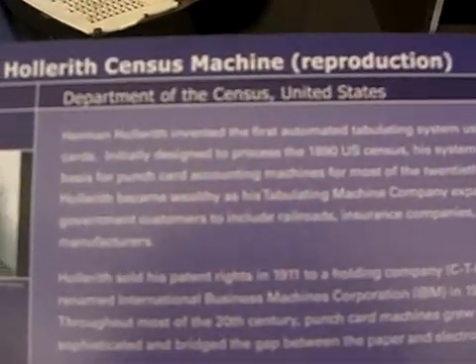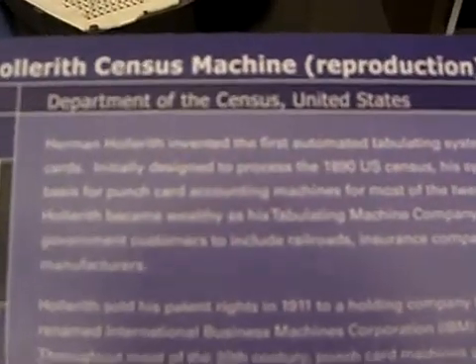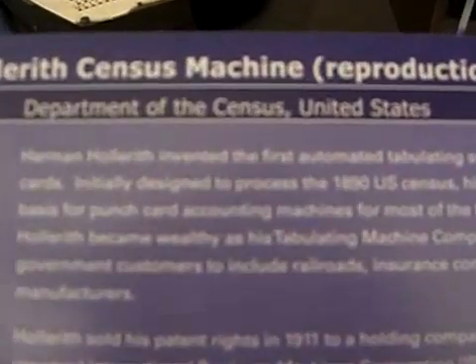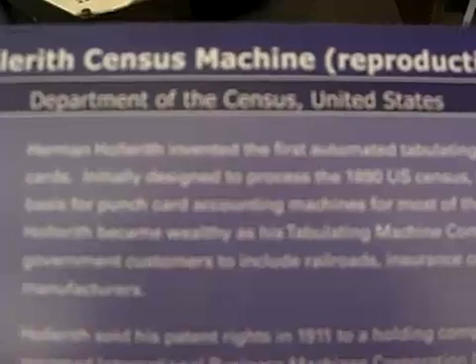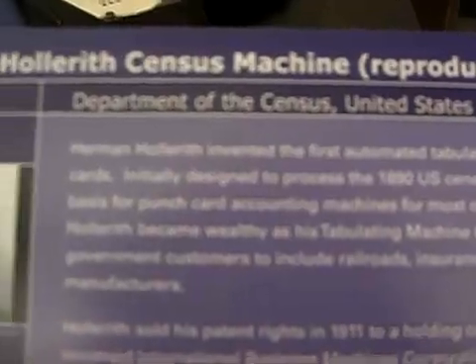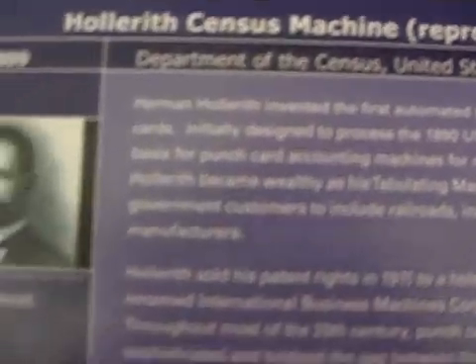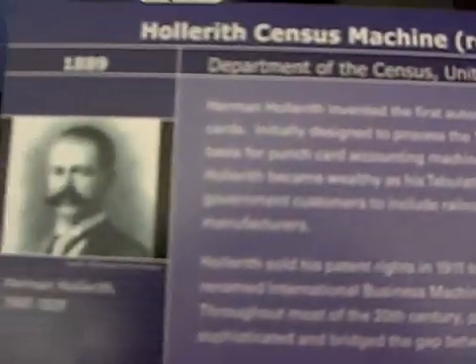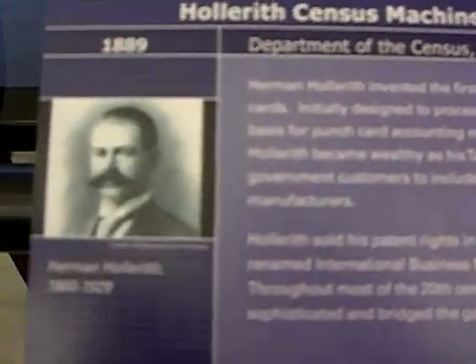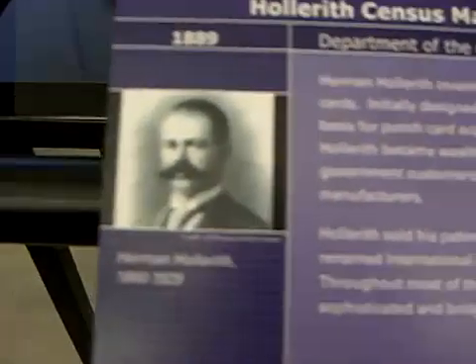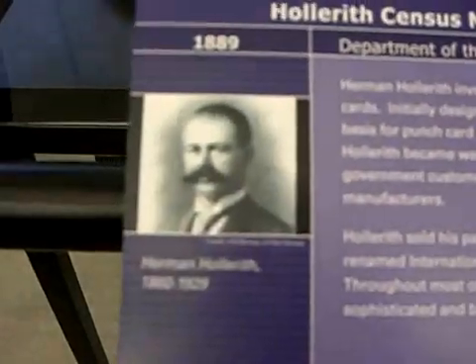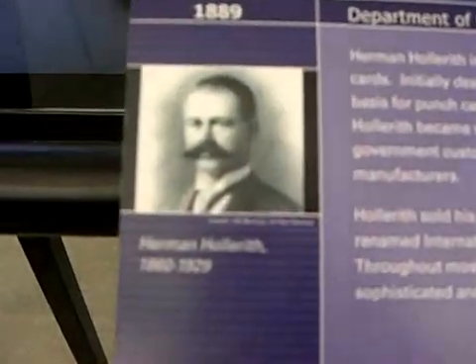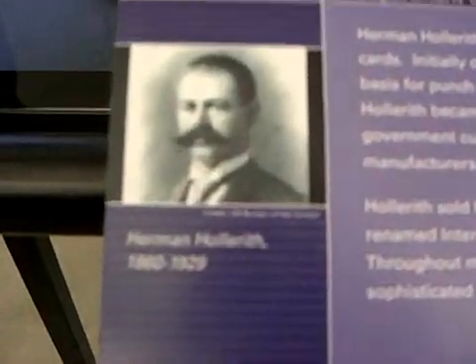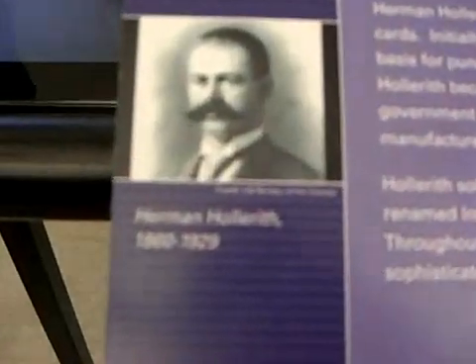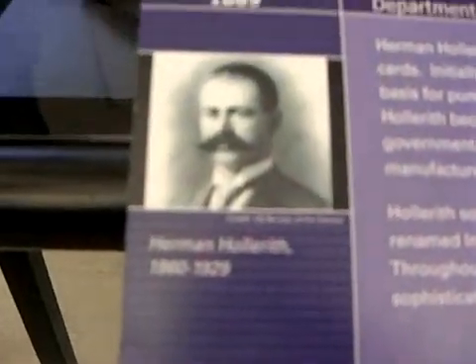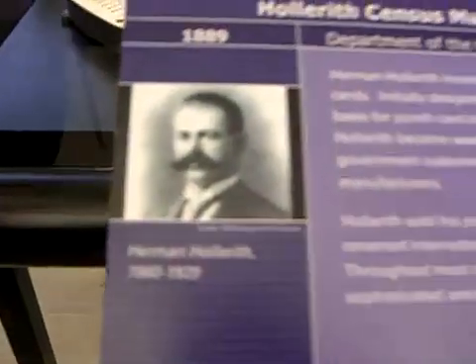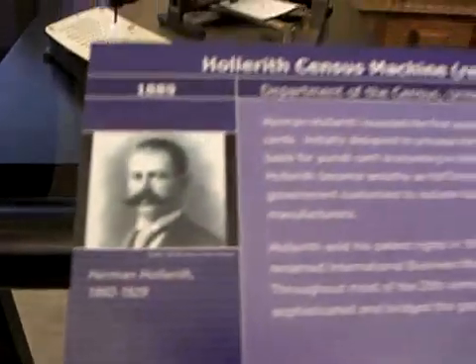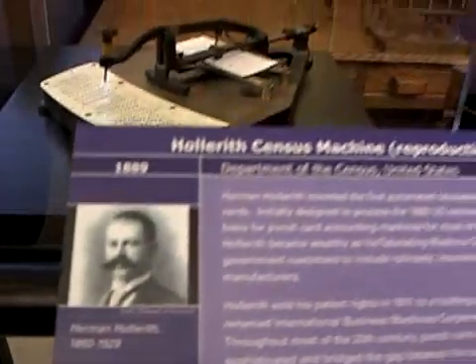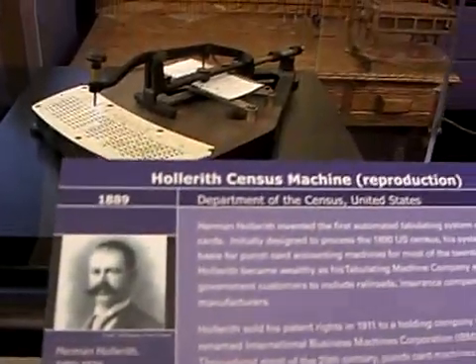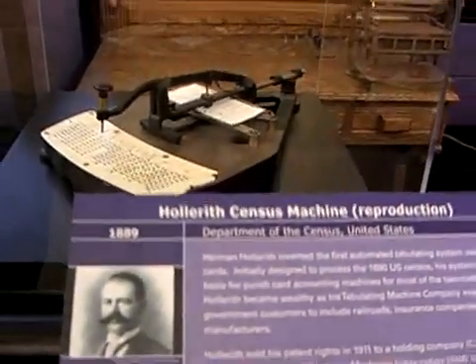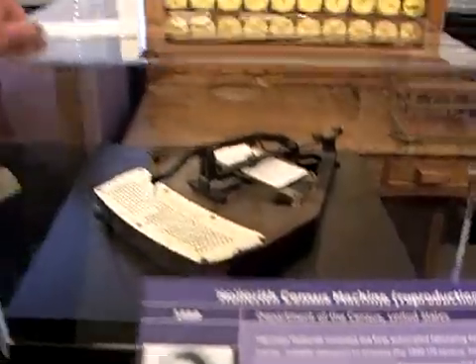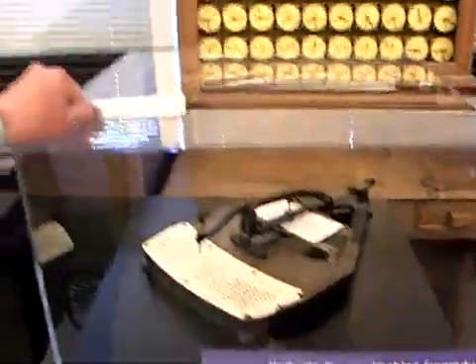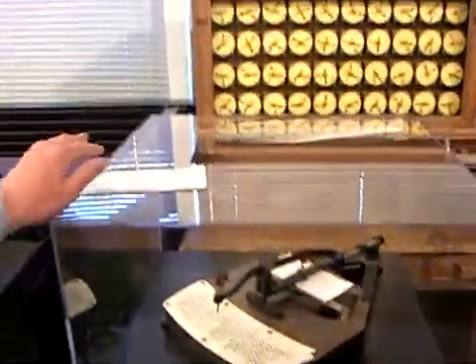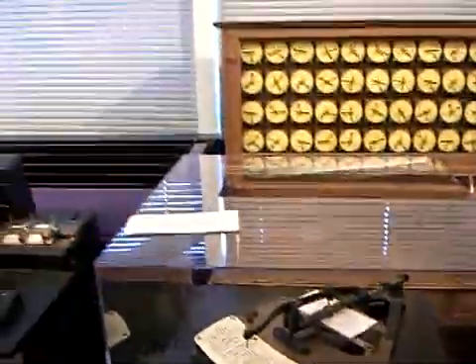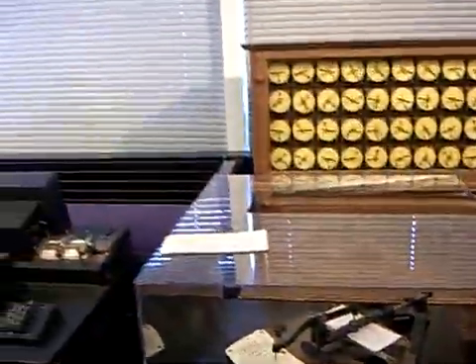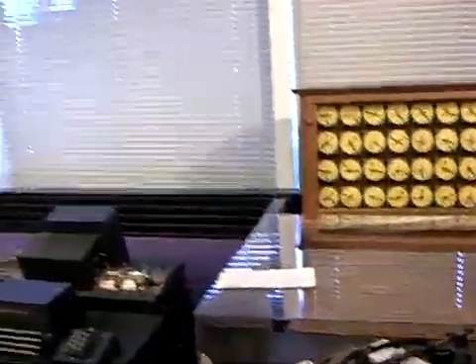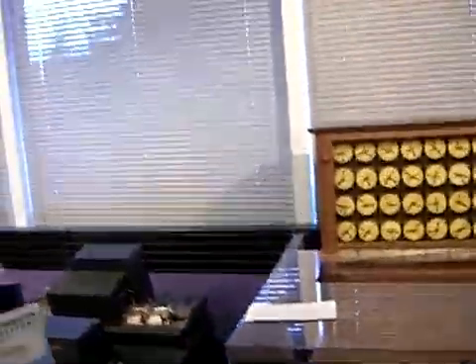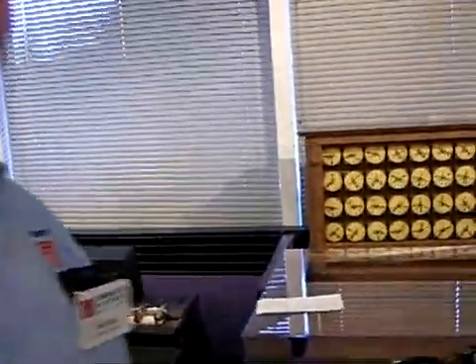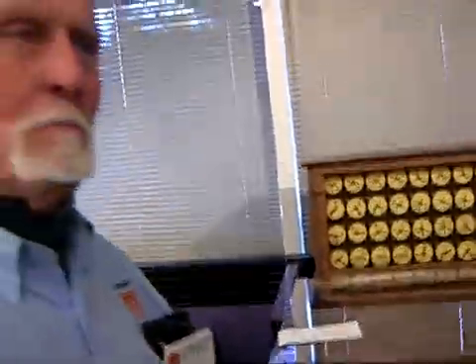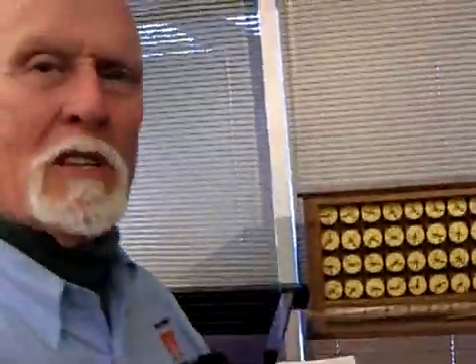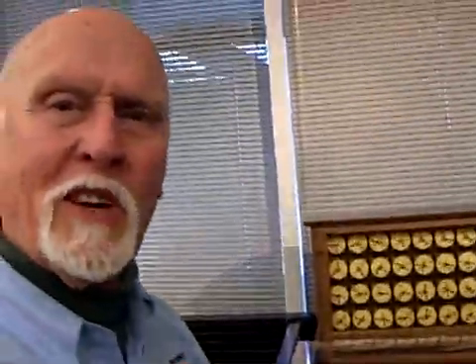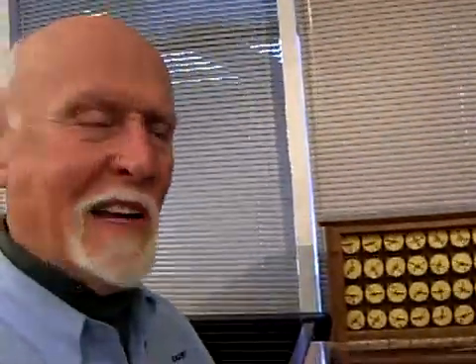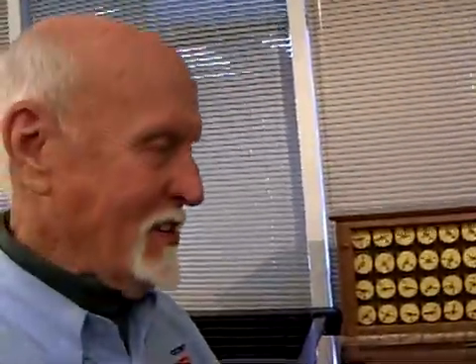This is the Hollerith Census Machine. Herman Hollerith, the man who came up with a better way of doing things, made some money, but is mostly forgotten today.